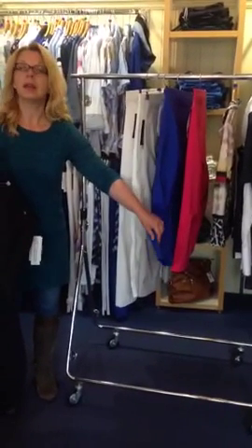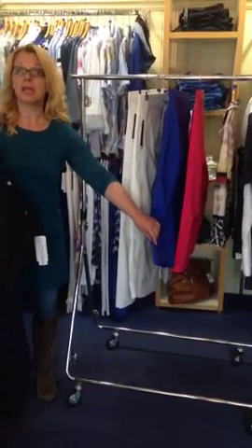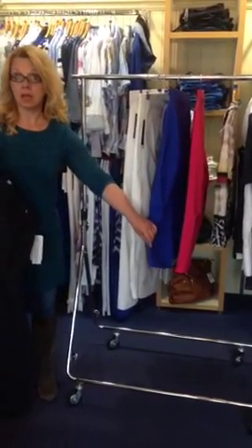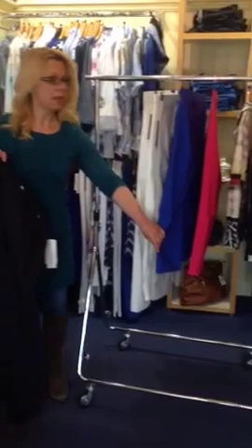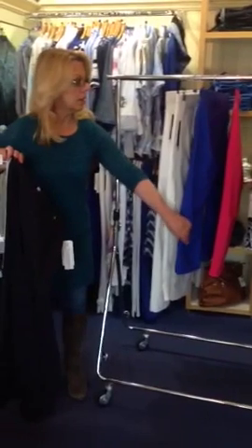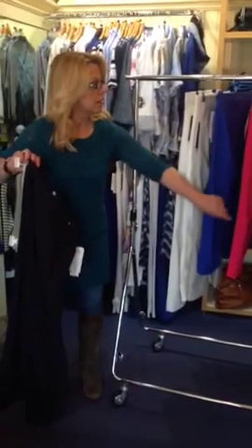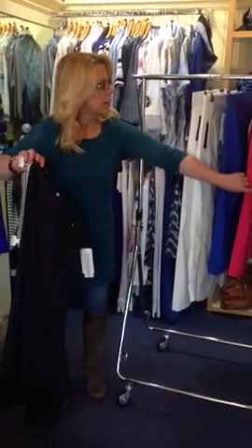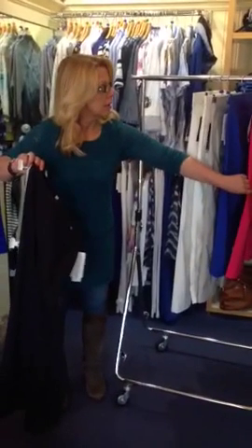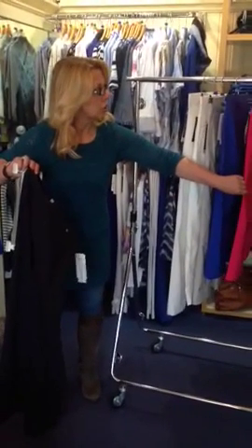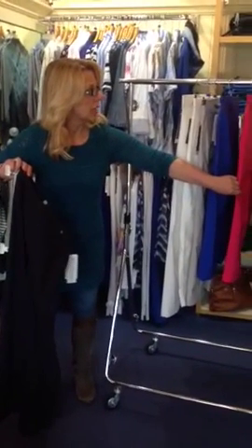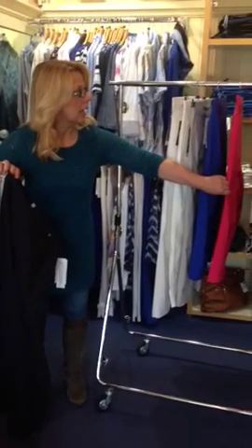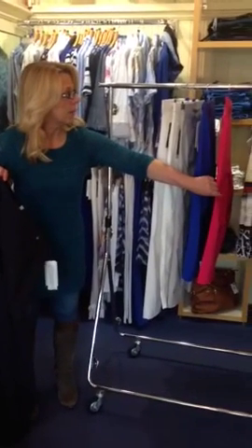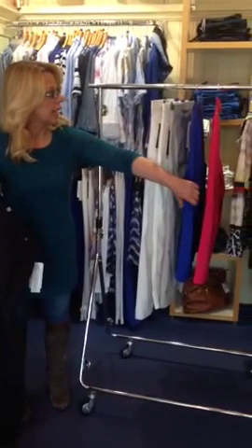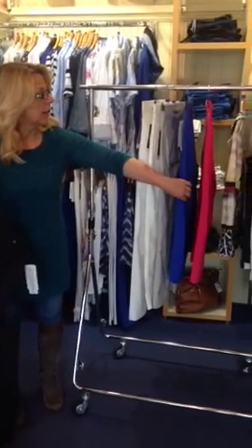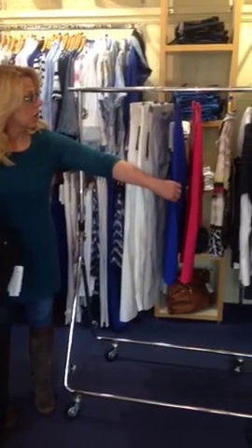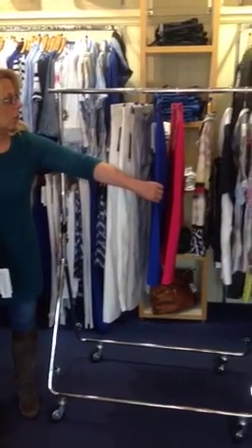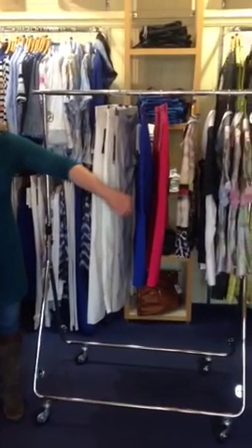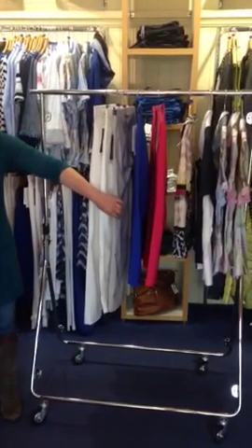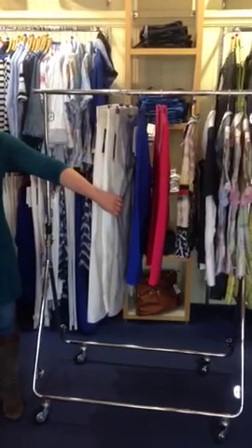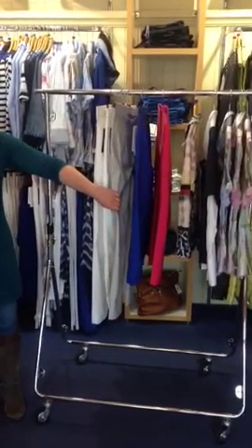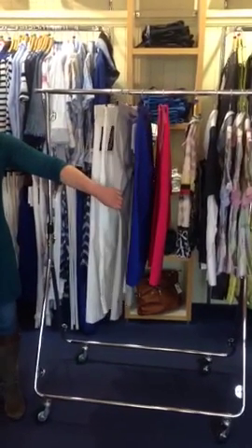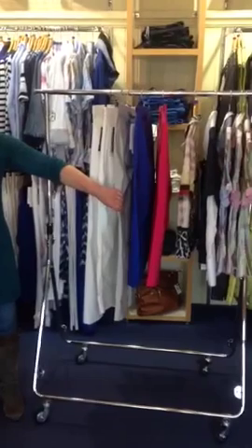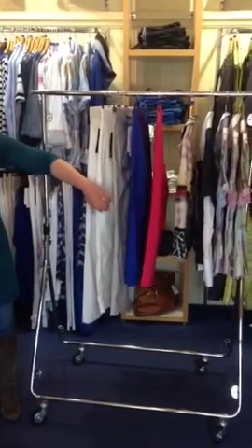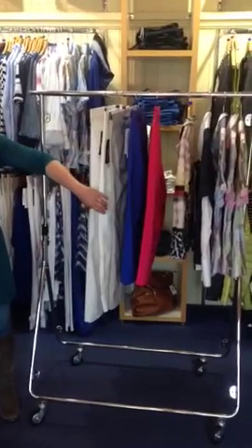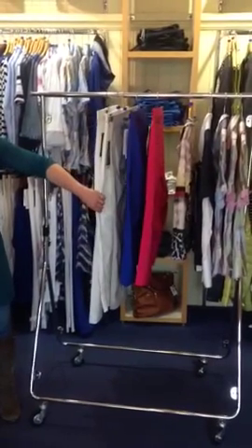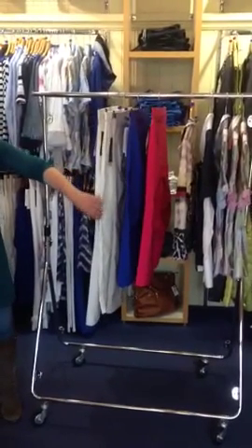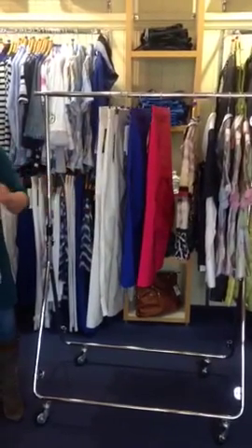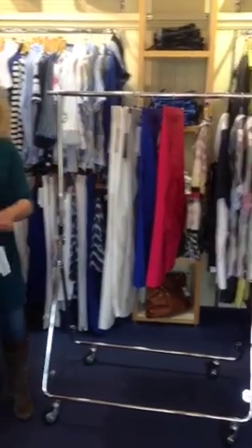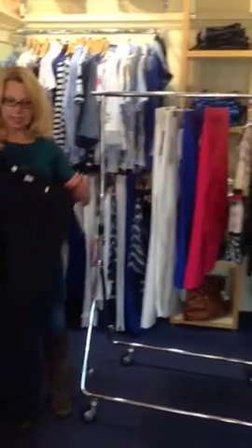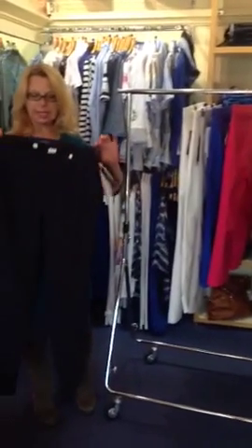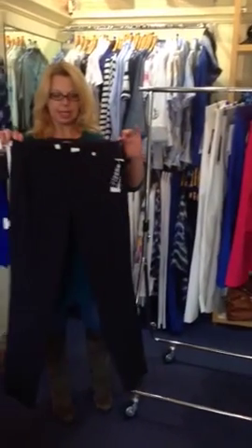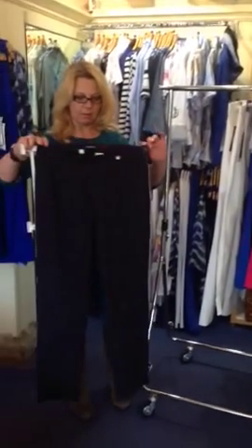They come in lovely colours — this lovely shocking pink, cobalt blue, a range of neutrals, classic white and classic navy.